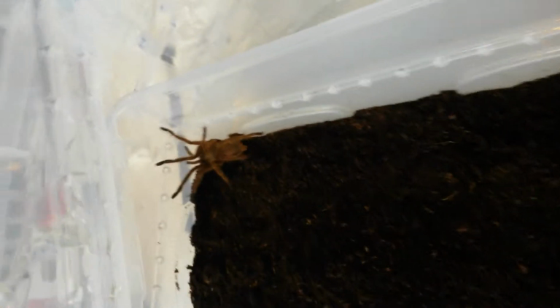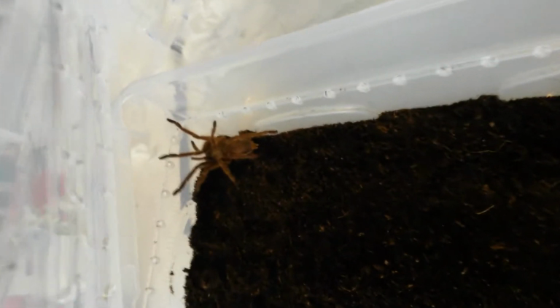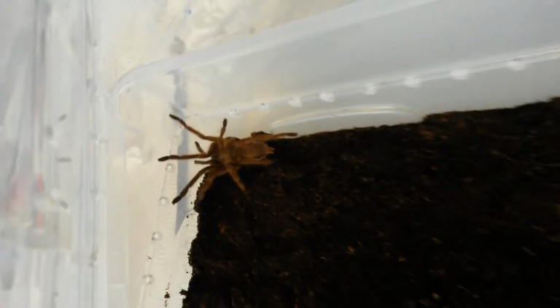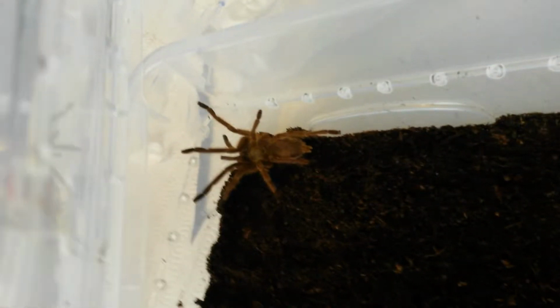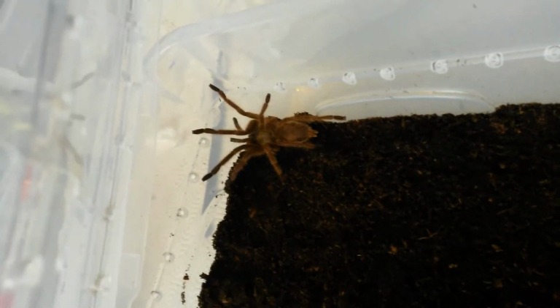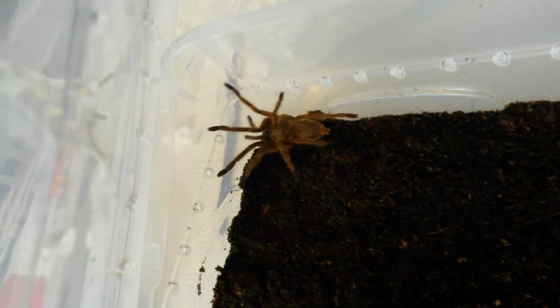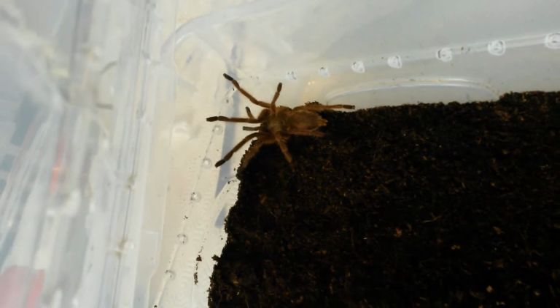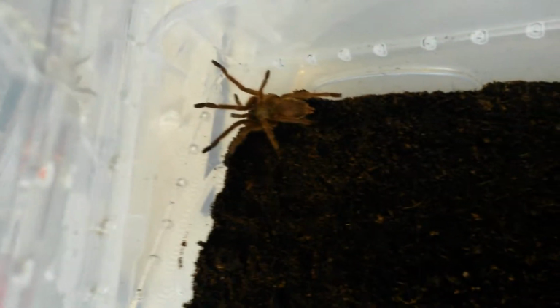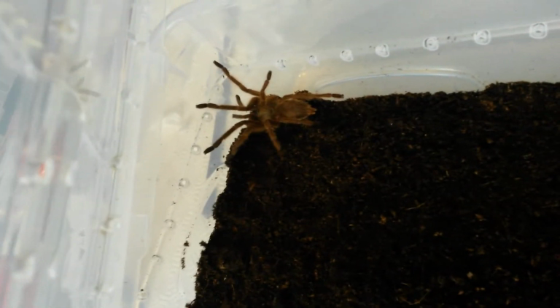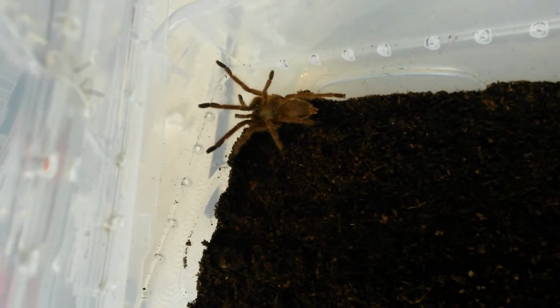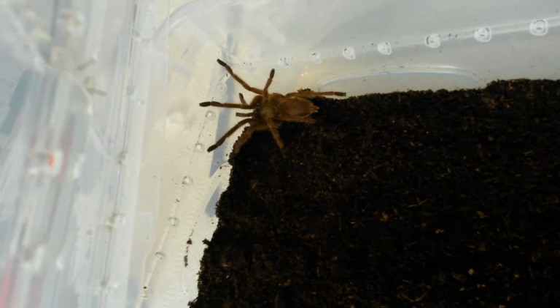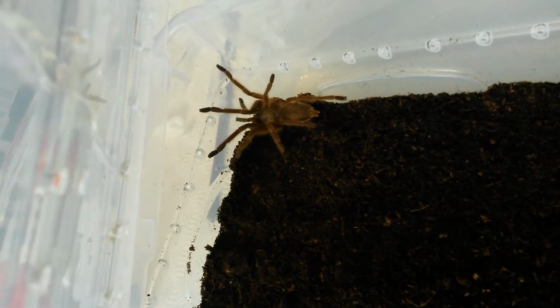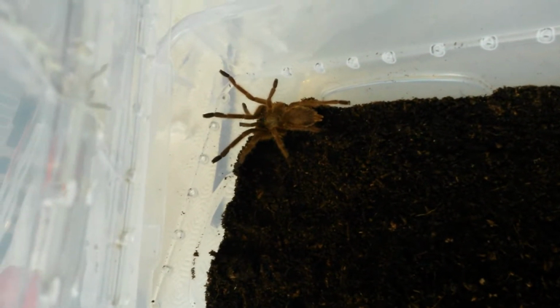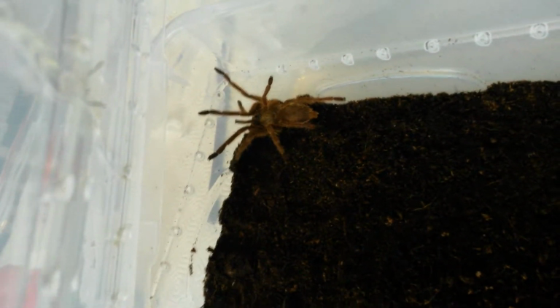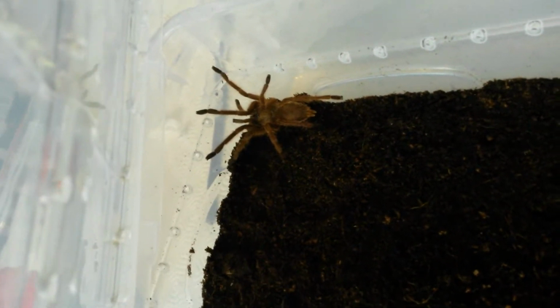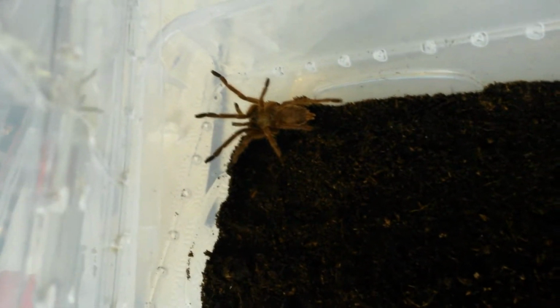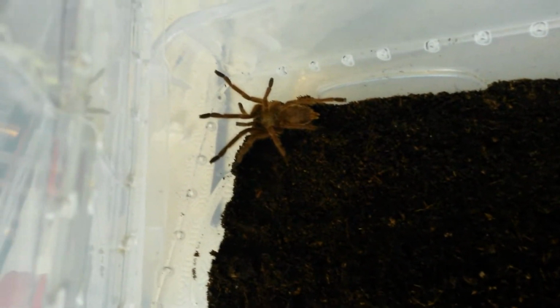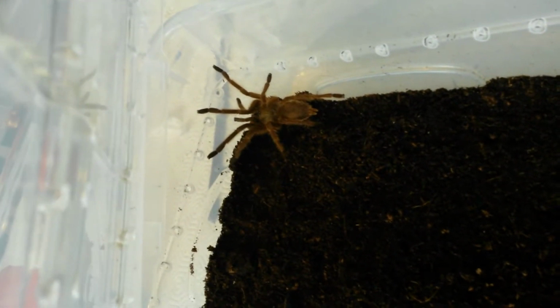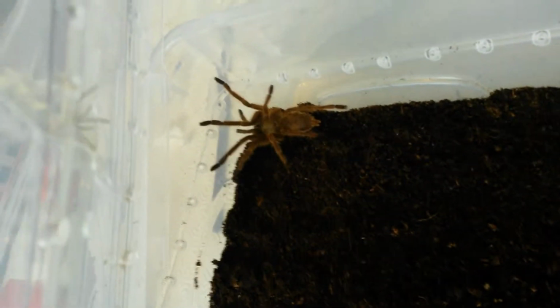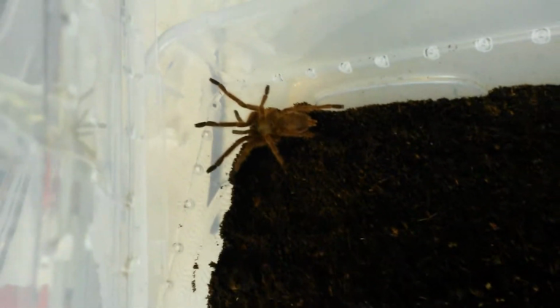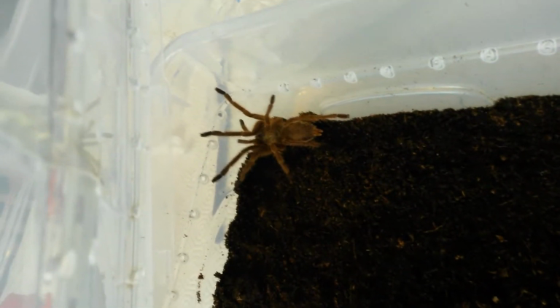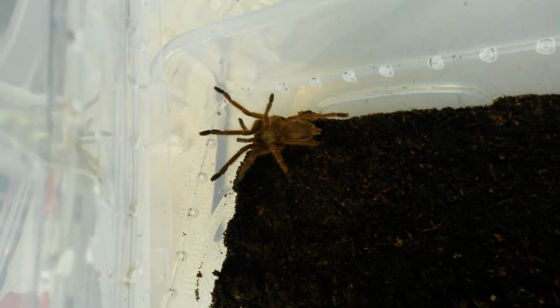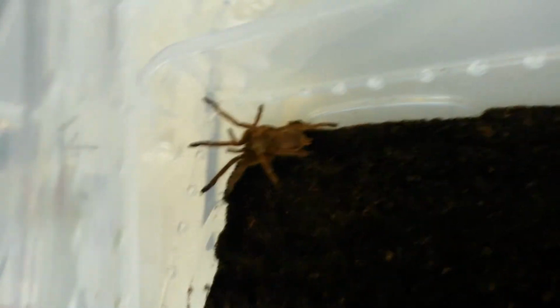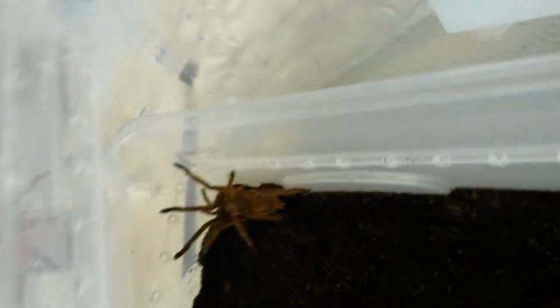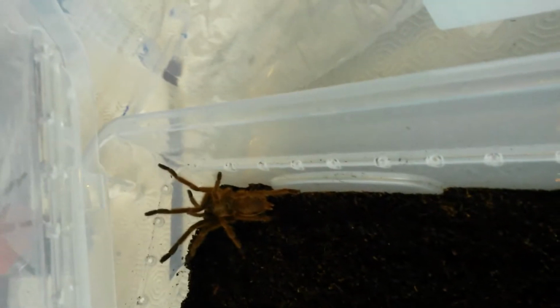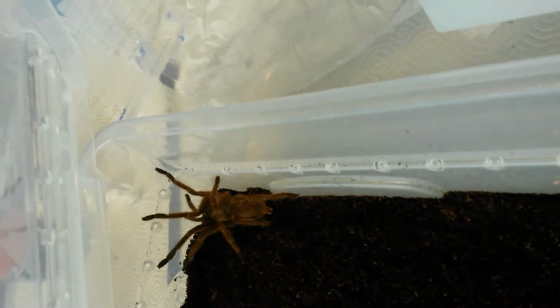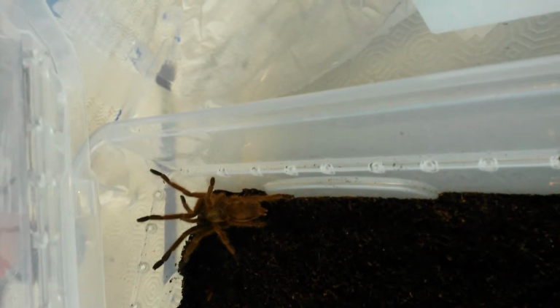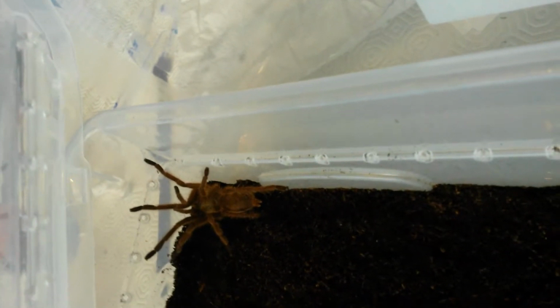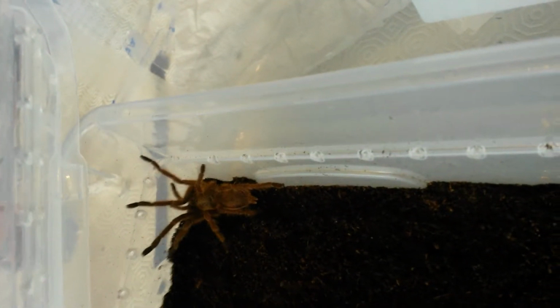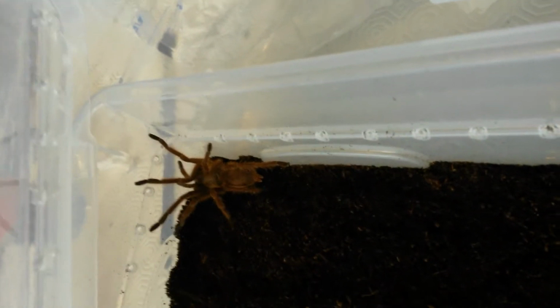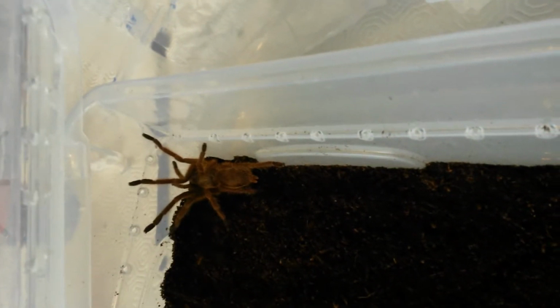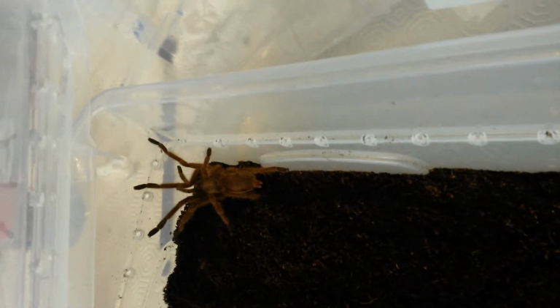This is the 3cm Huahini female. It's actually more like 4cm, so absolute bonus there.